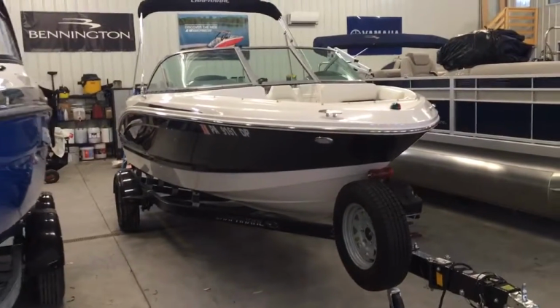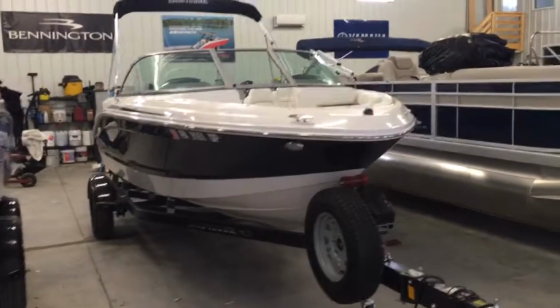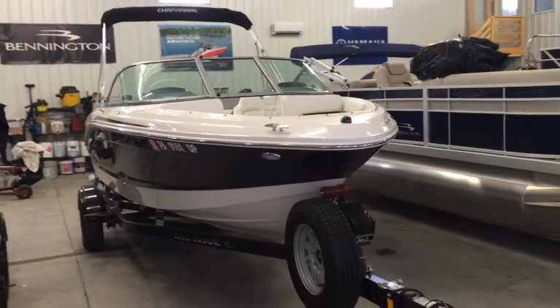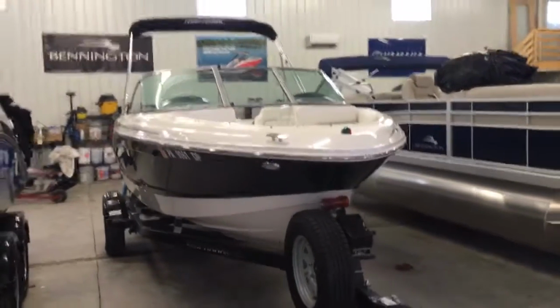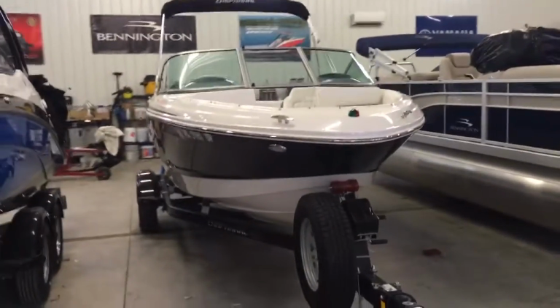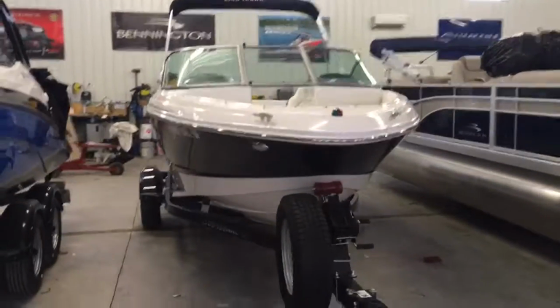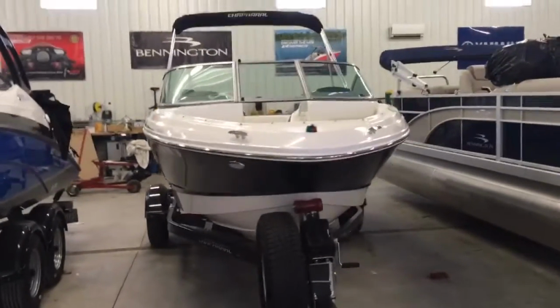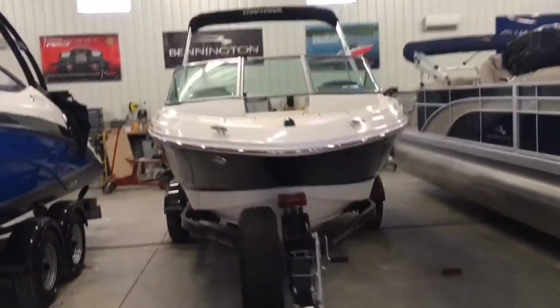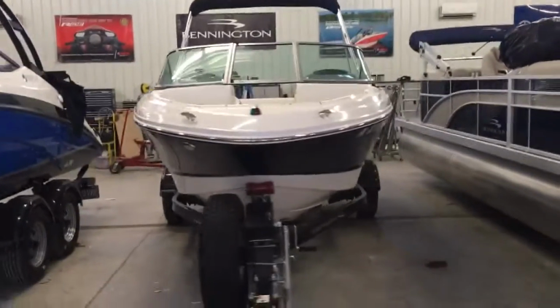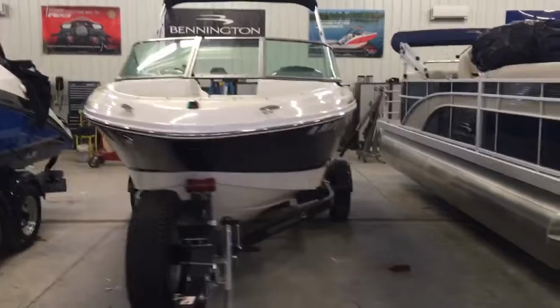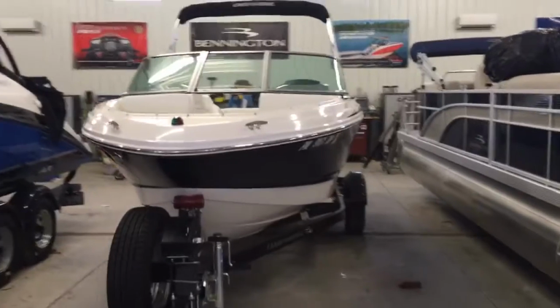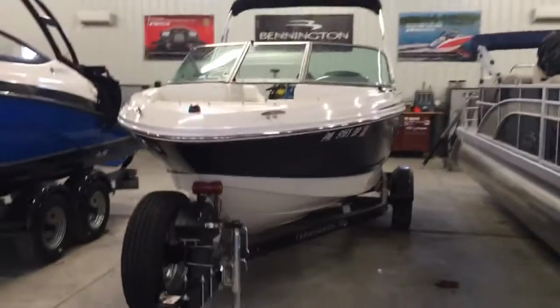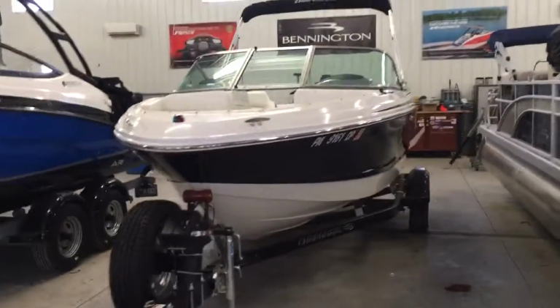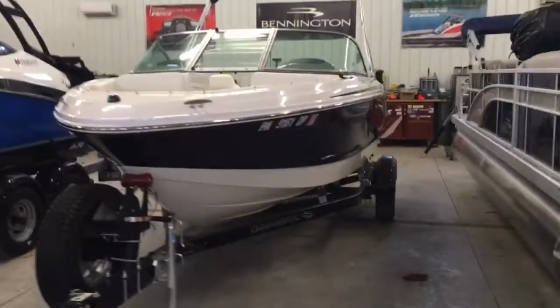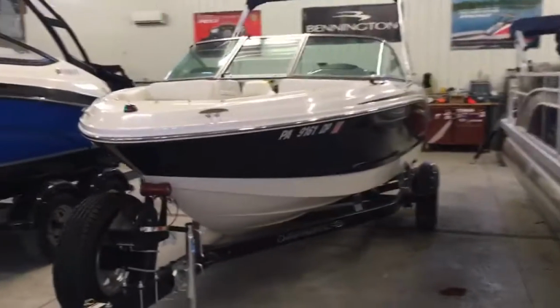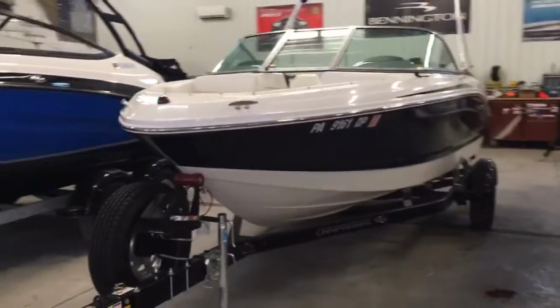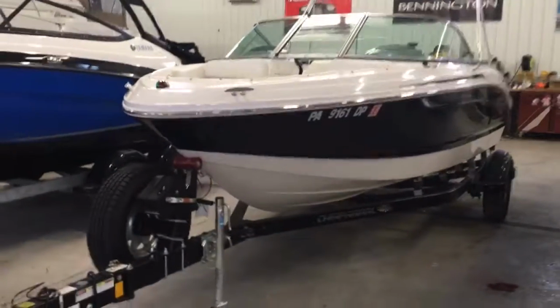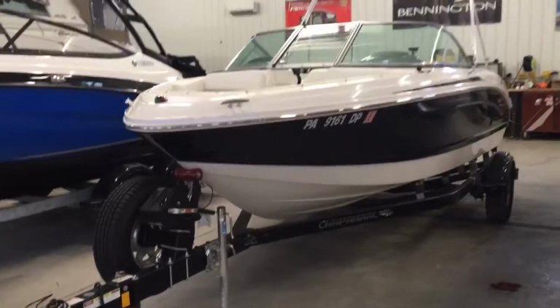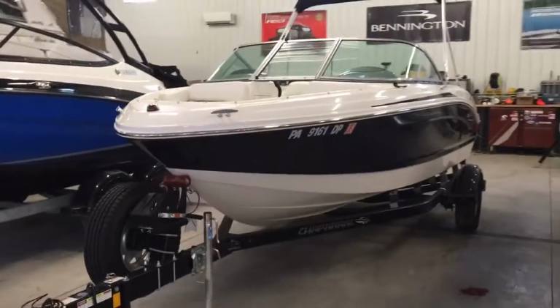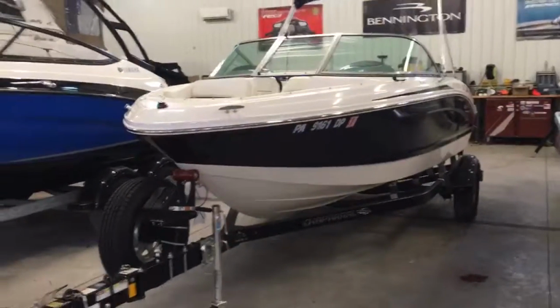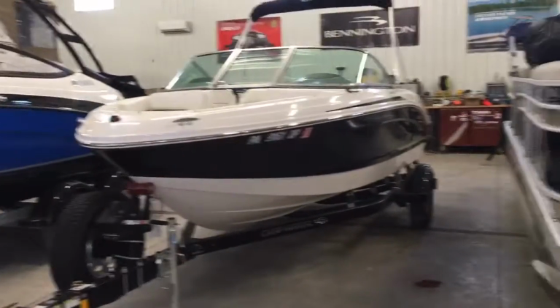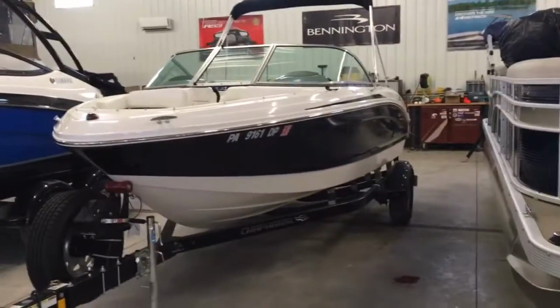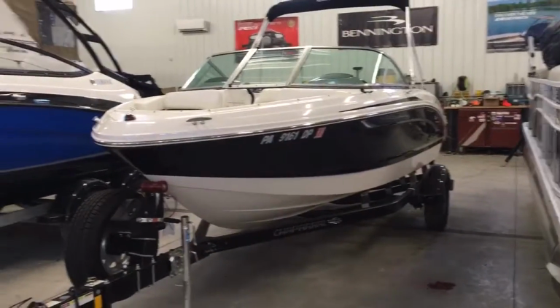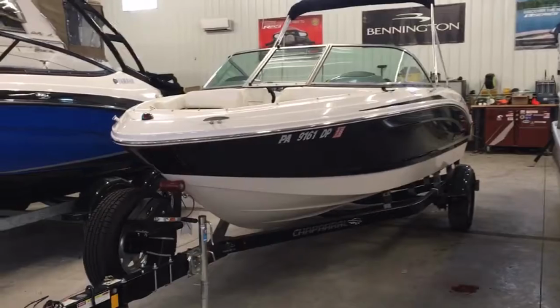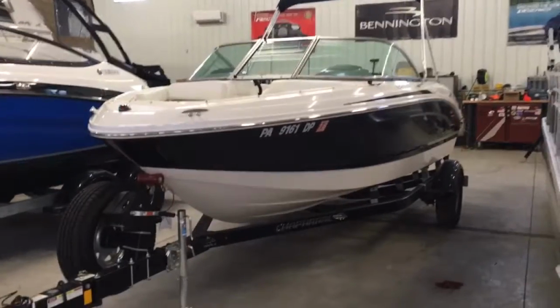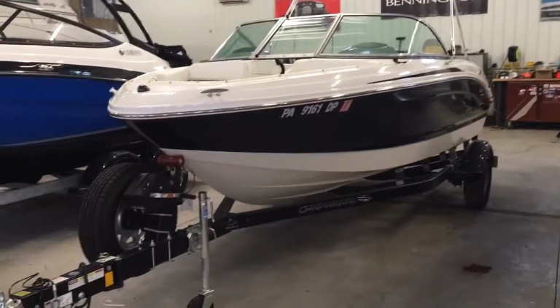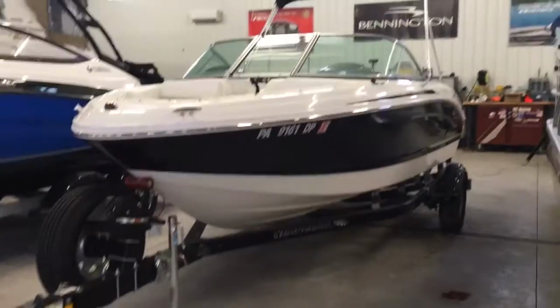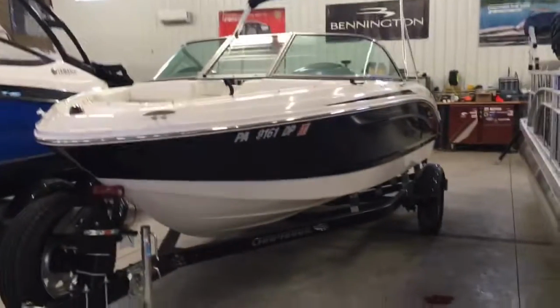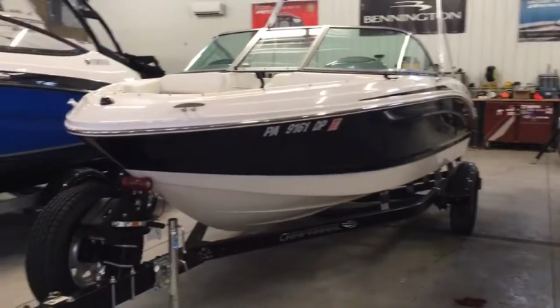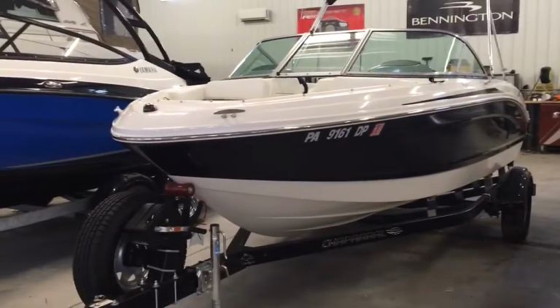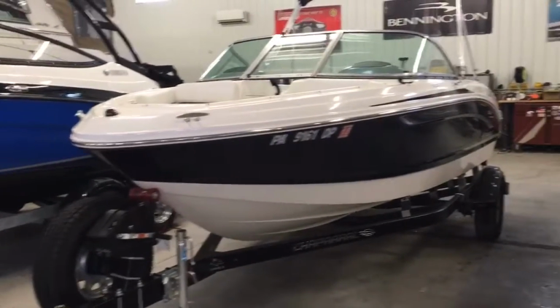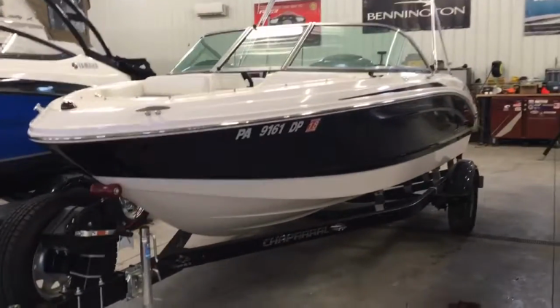We just traded in this 2016 Chaparral. It's a 19 H2O with the MerCruiser 4.3 liter, 180 horsepower, fuel-injected engine.